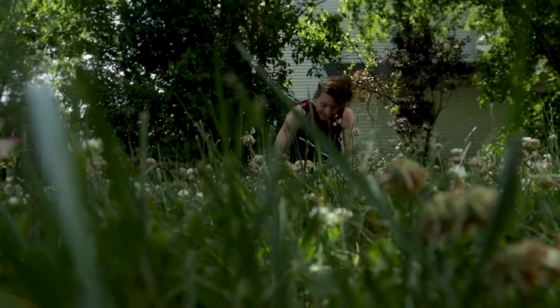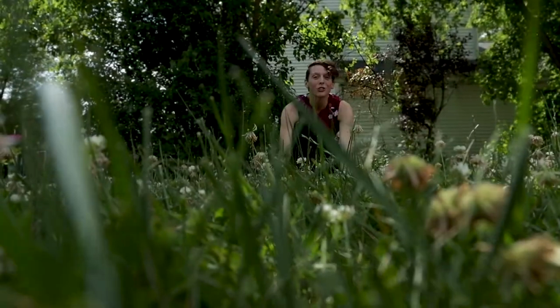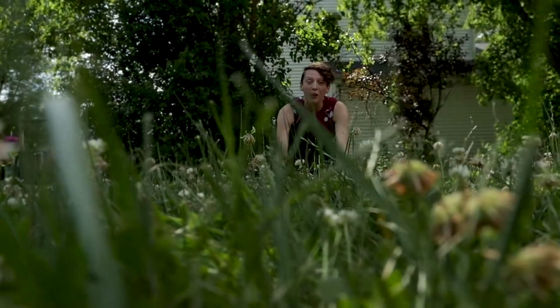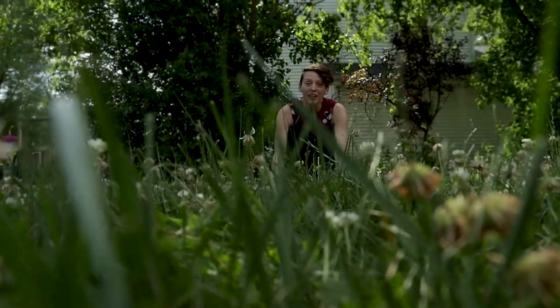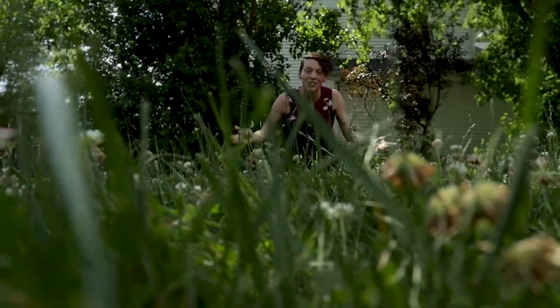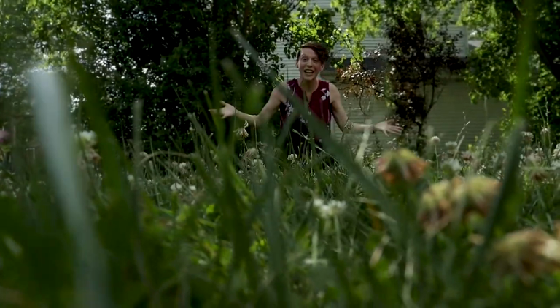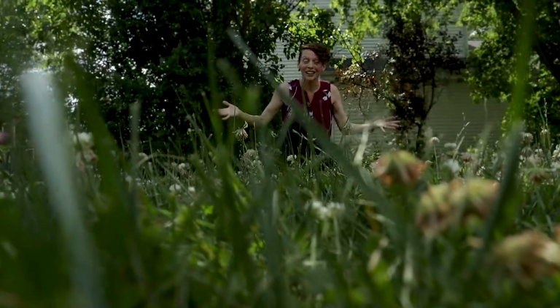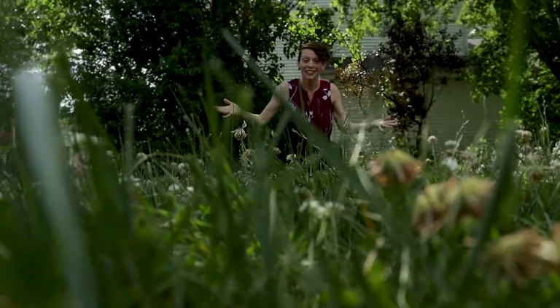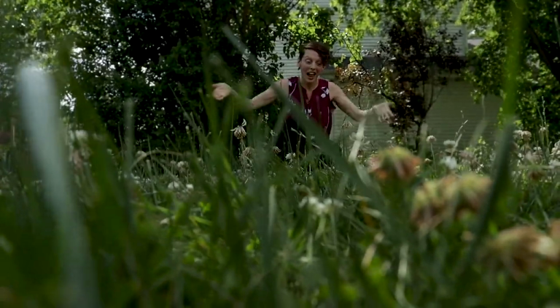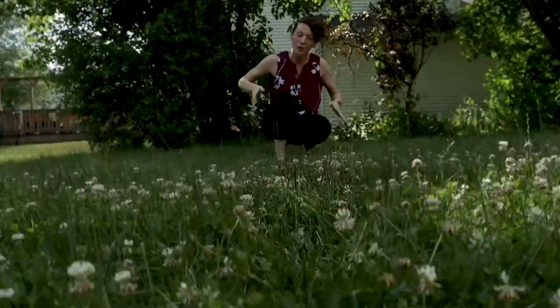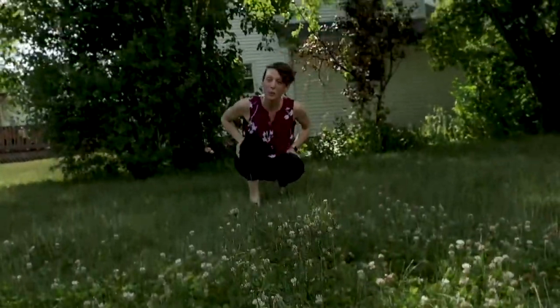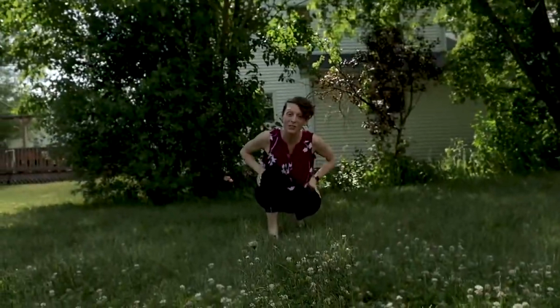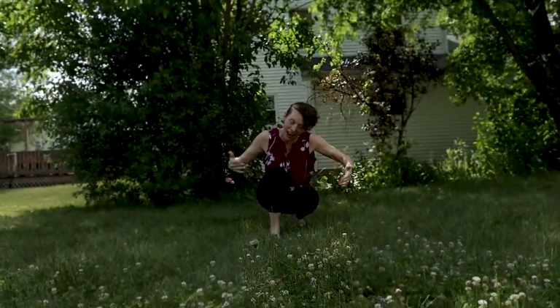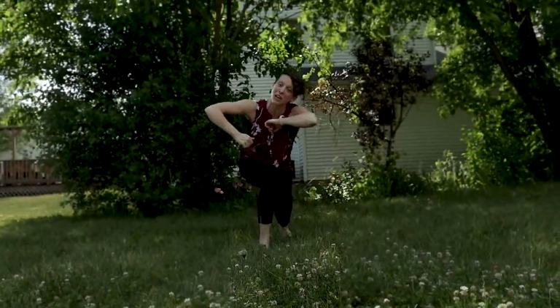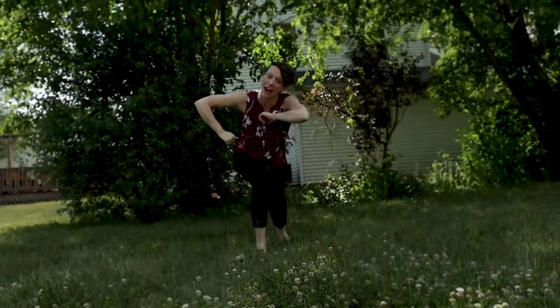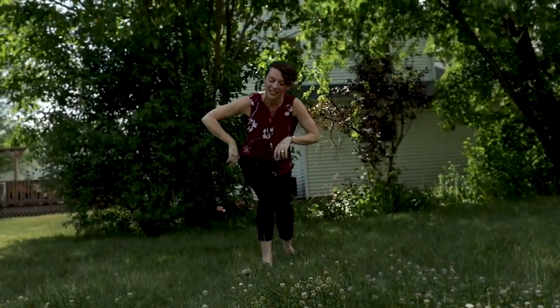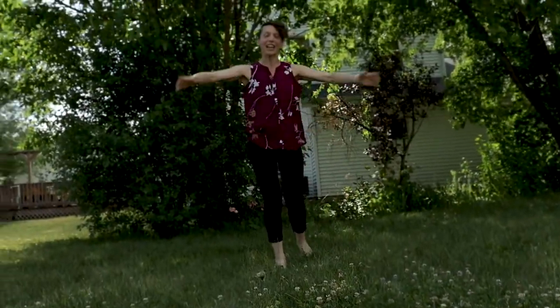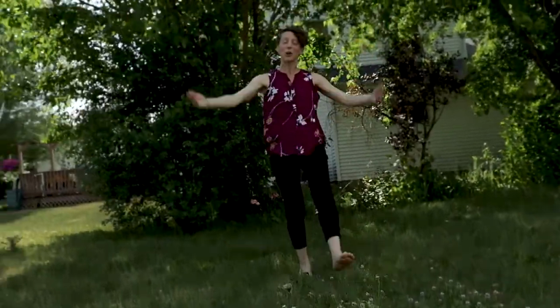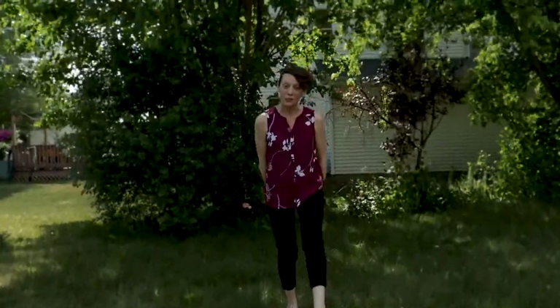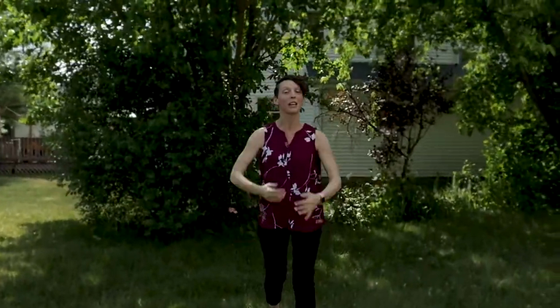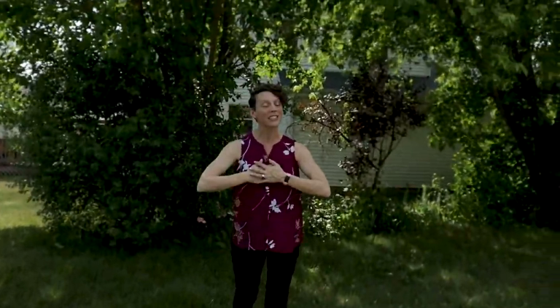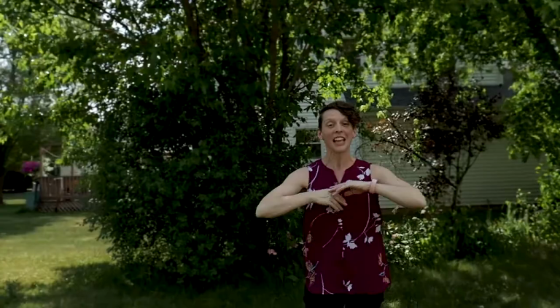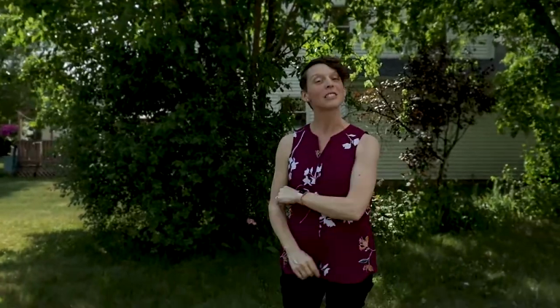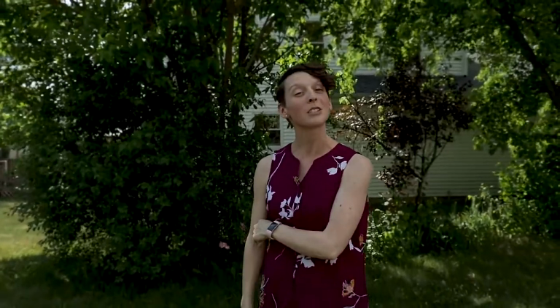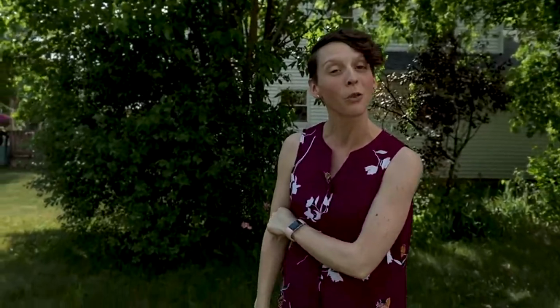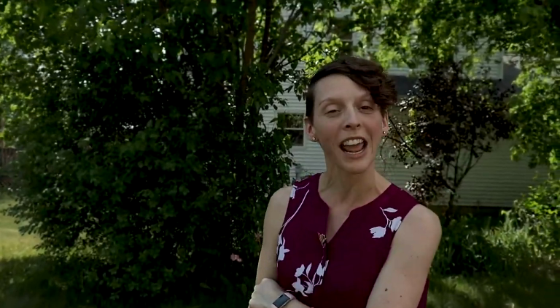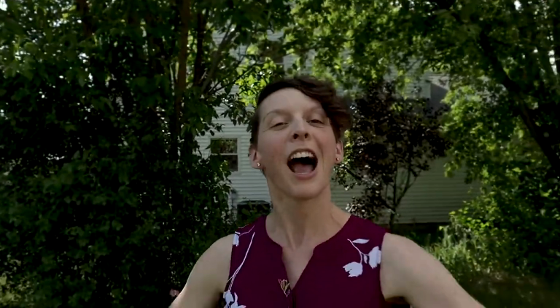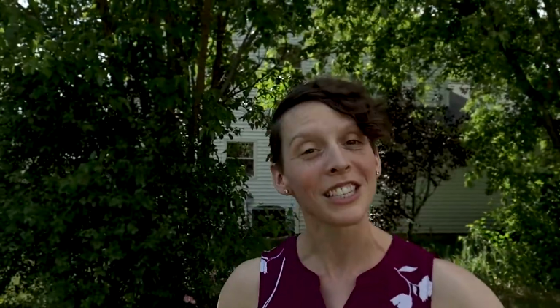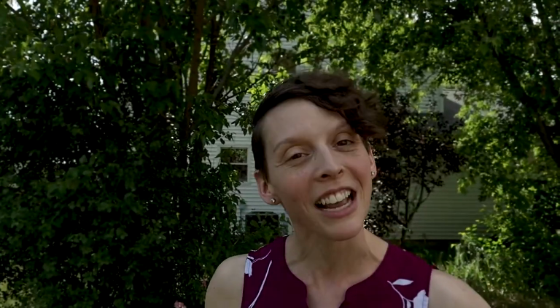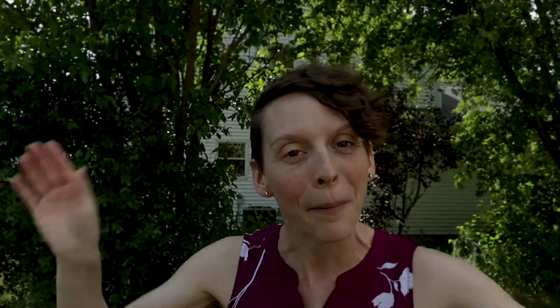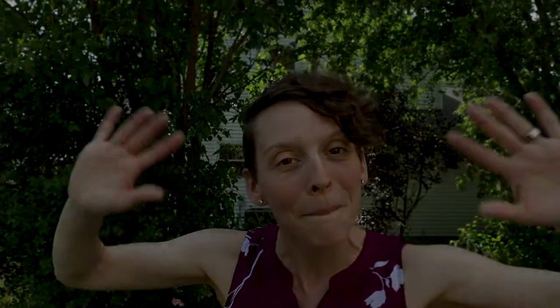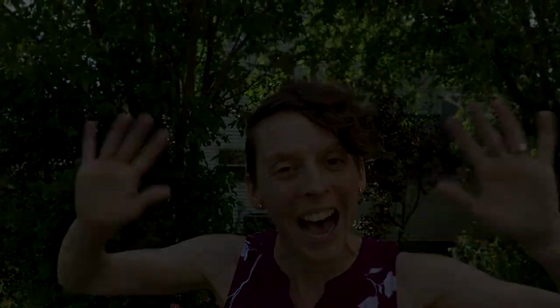How'd you do? Did you get it? Now you can do the Potato Song anytime you want. Thank you so much for joining Mrs. C and Mrs. C's Music Room today. I will see you next time. Bye bye!